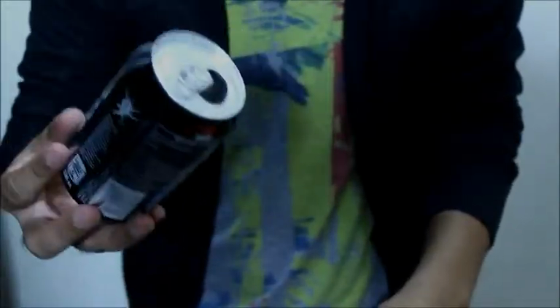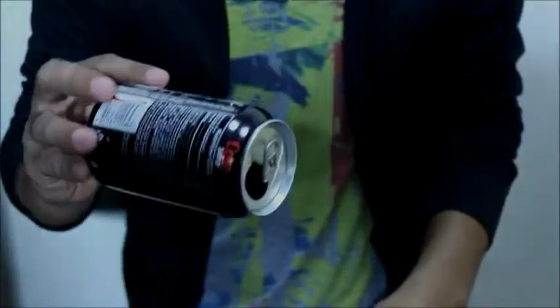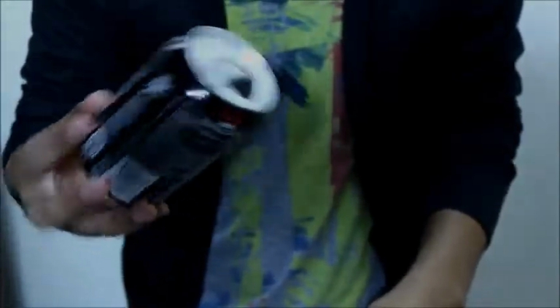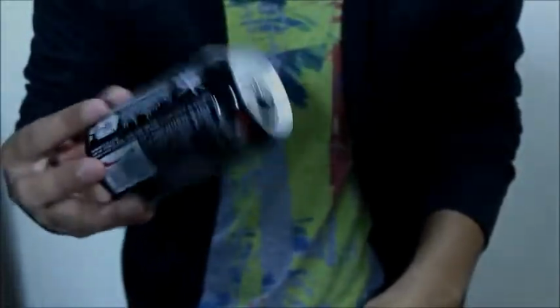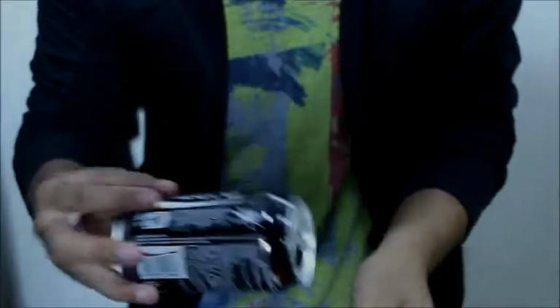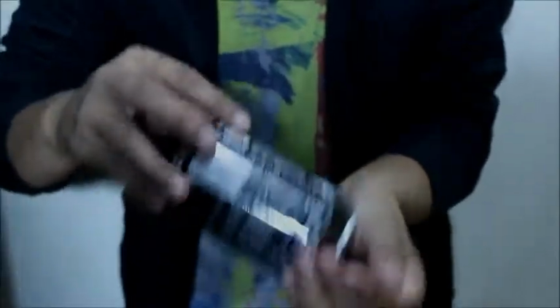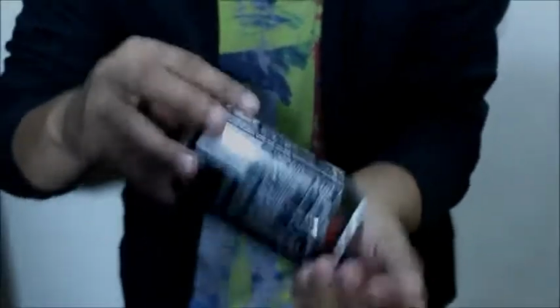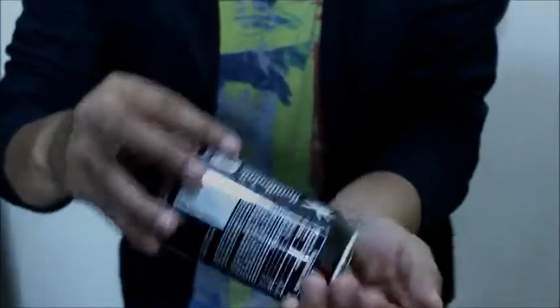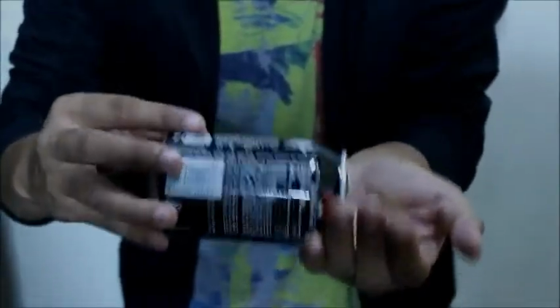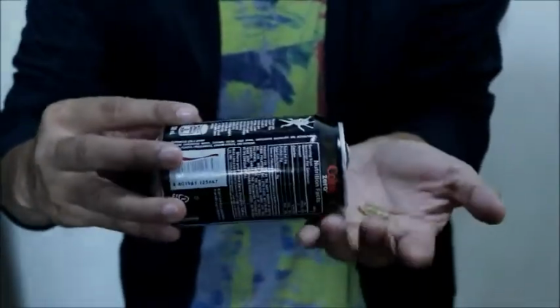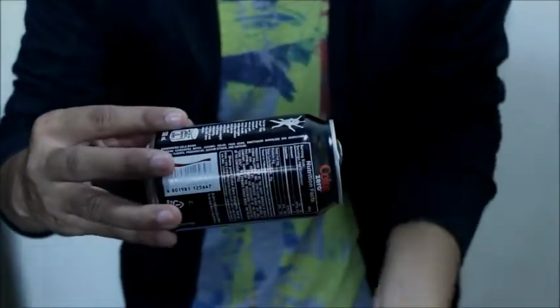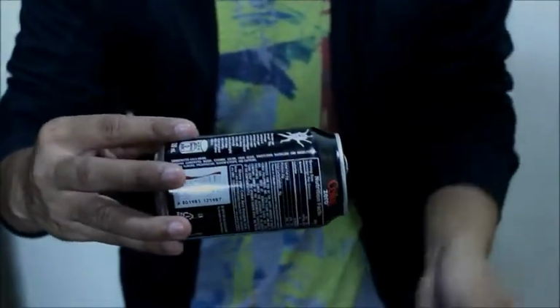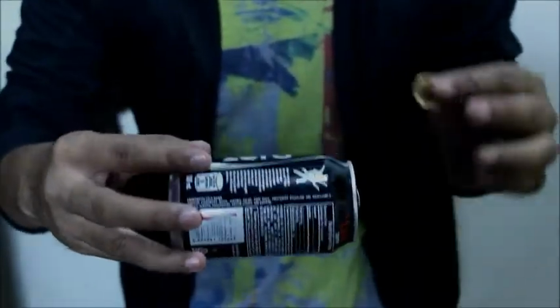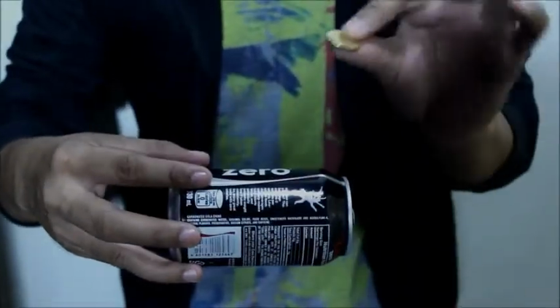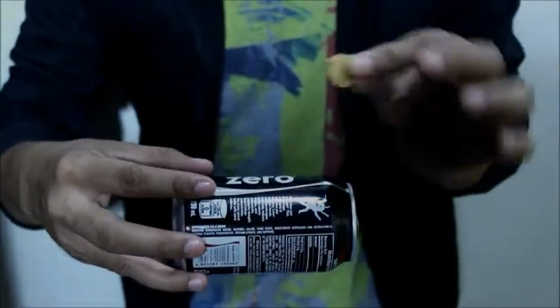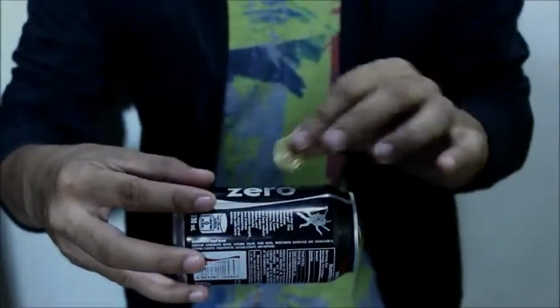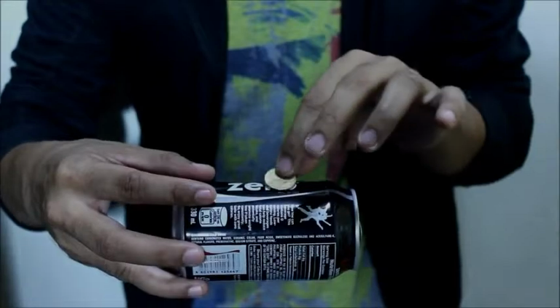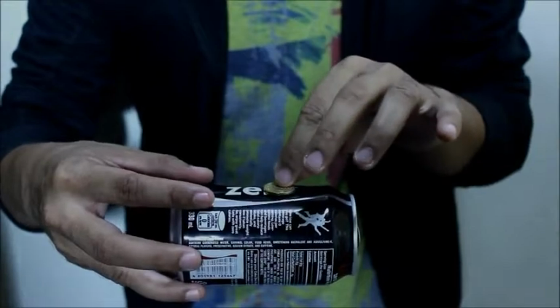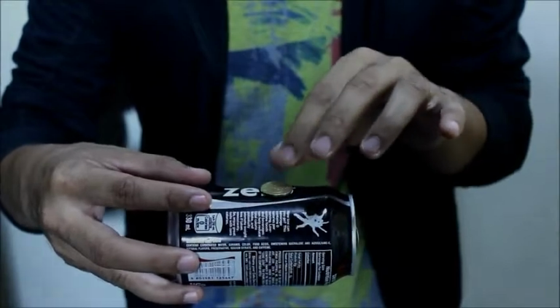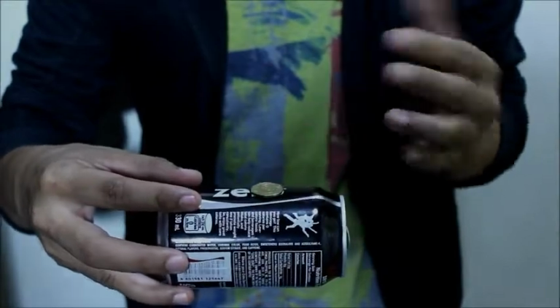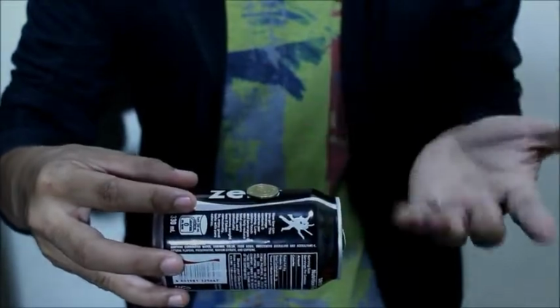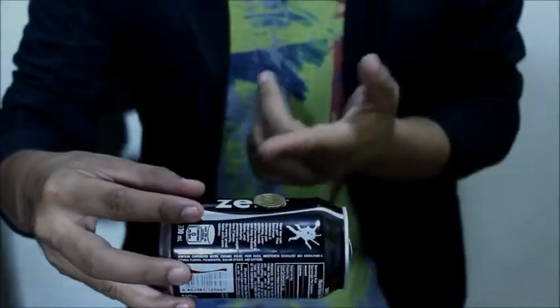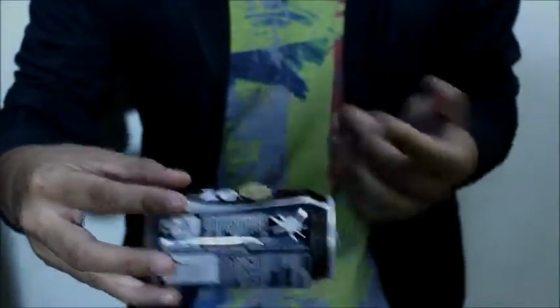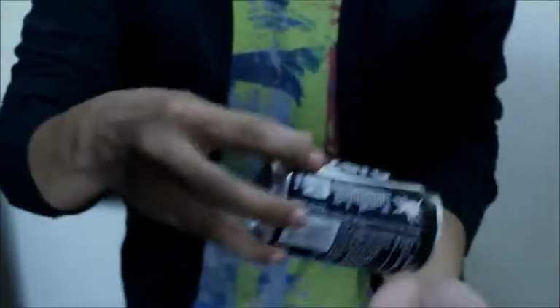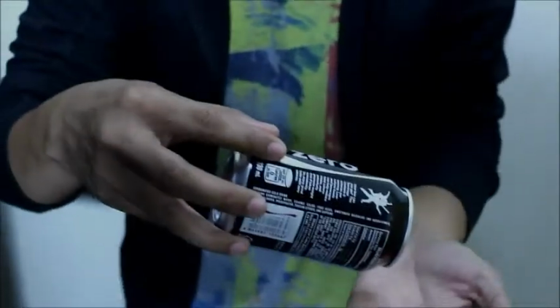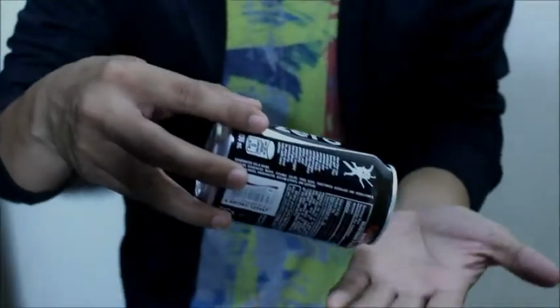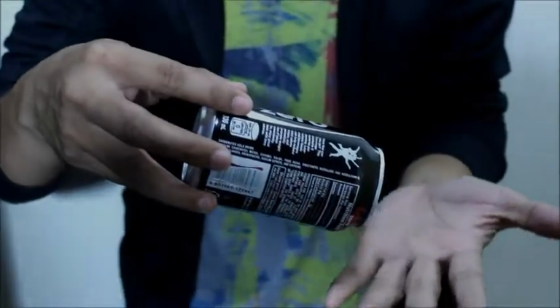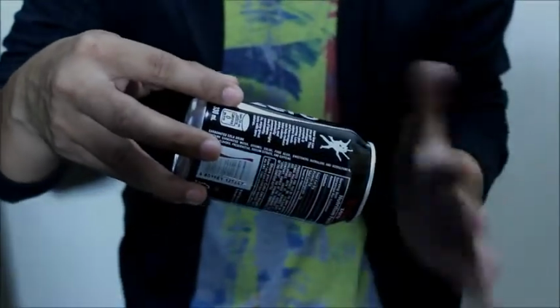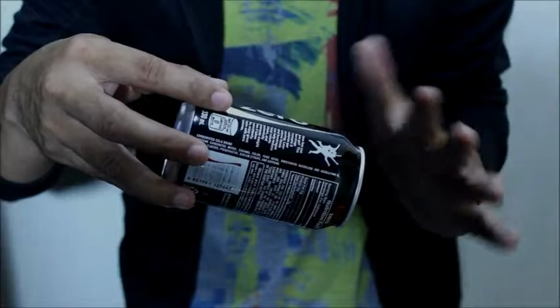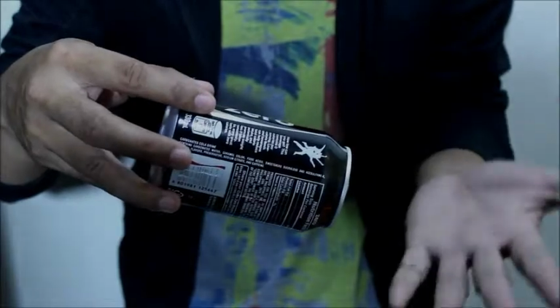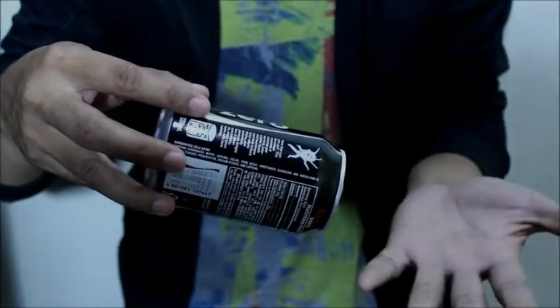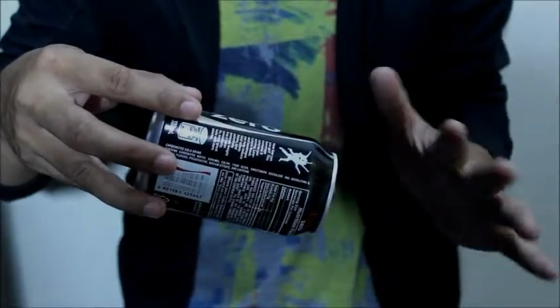I'm going to put the coin inside. There's a coin. Put the coin on top. What's the coin? Coin vanish.